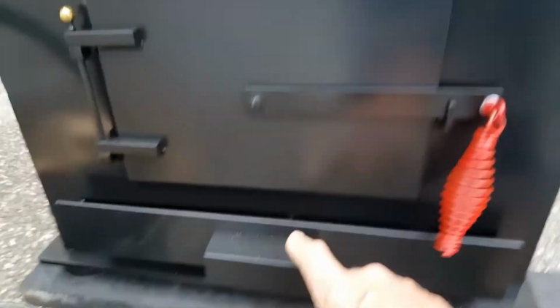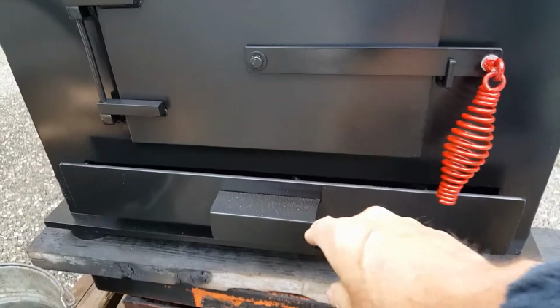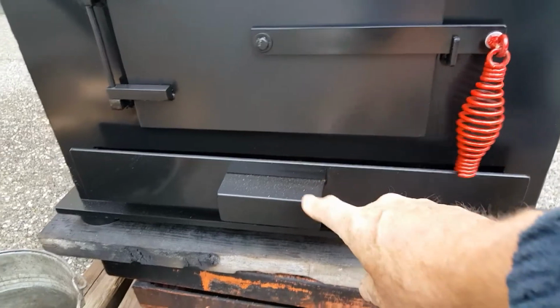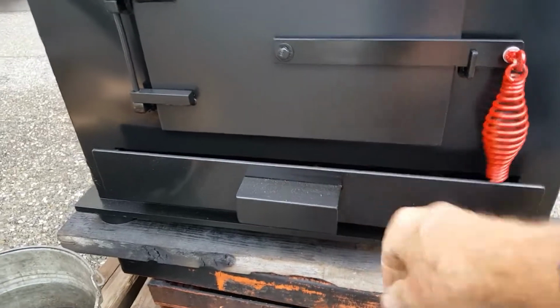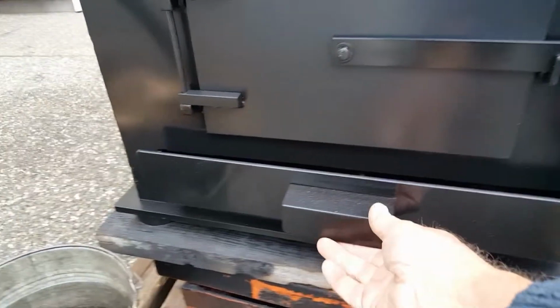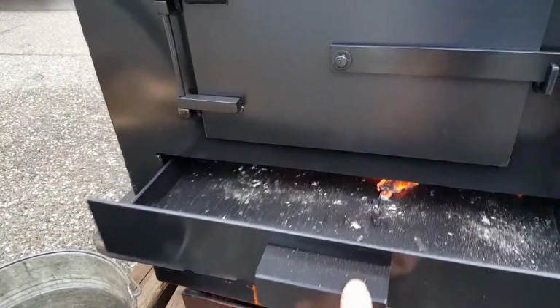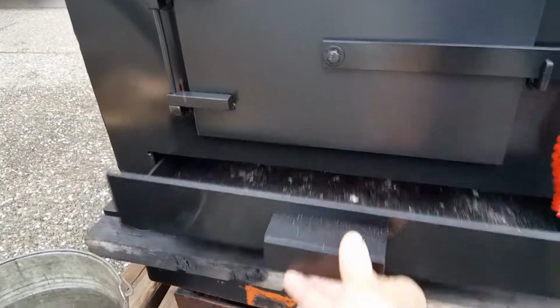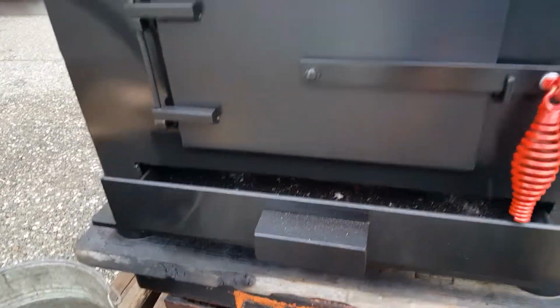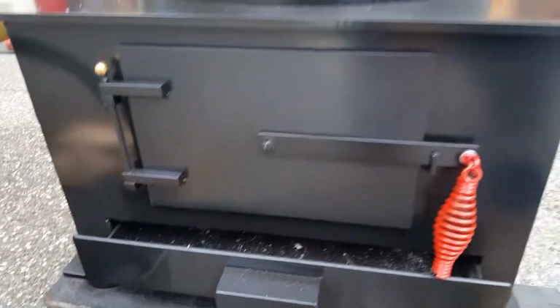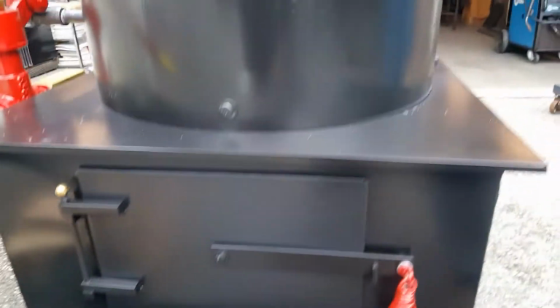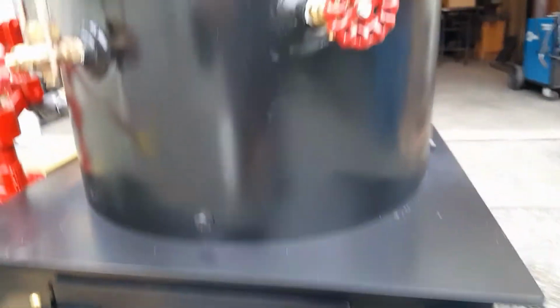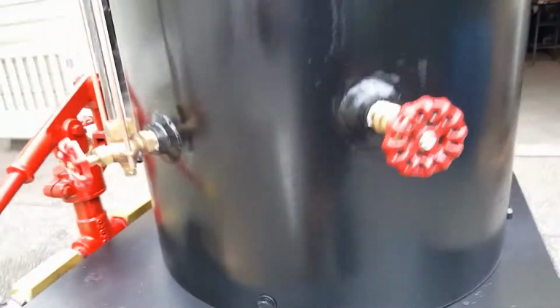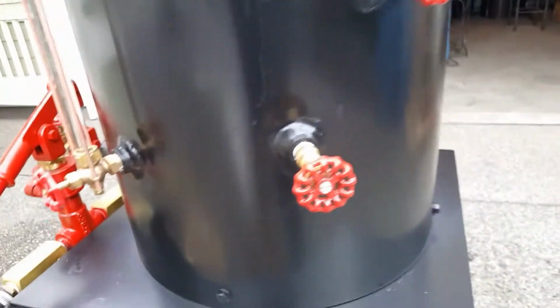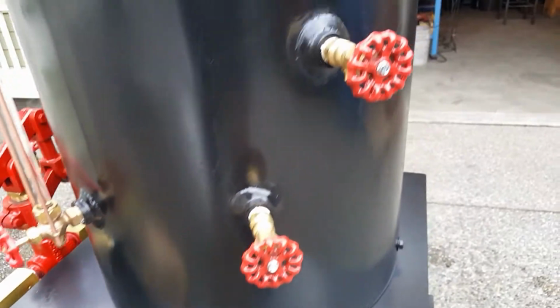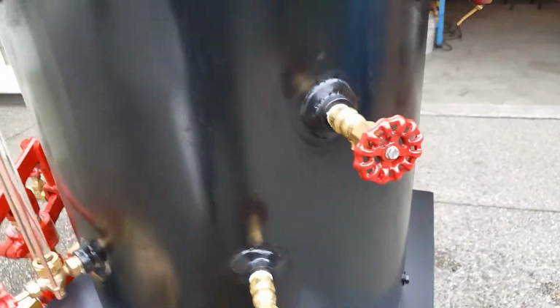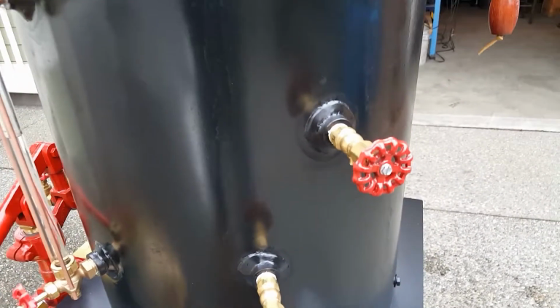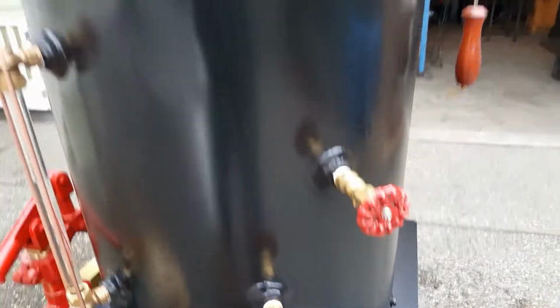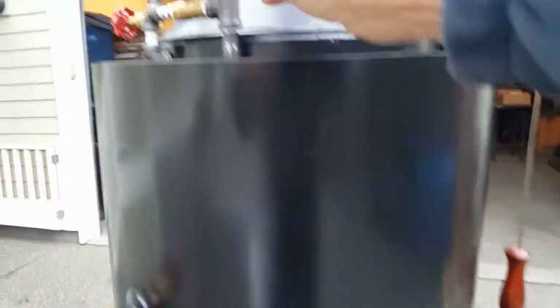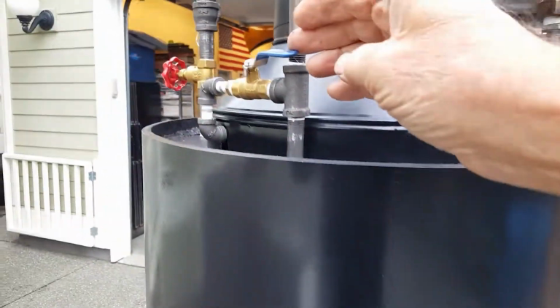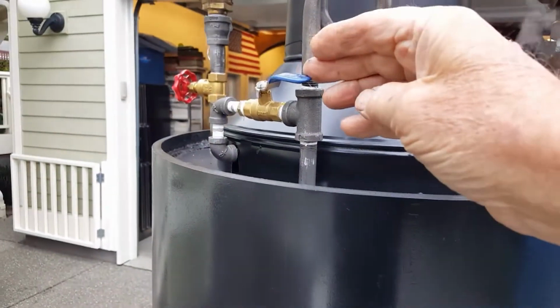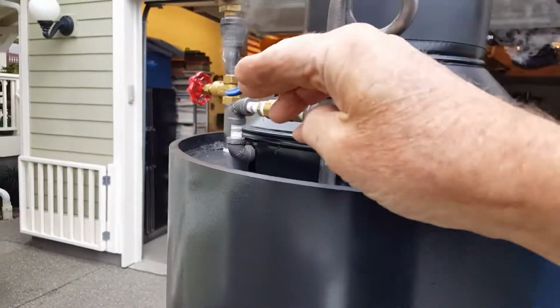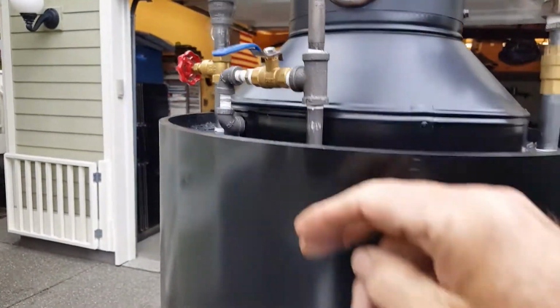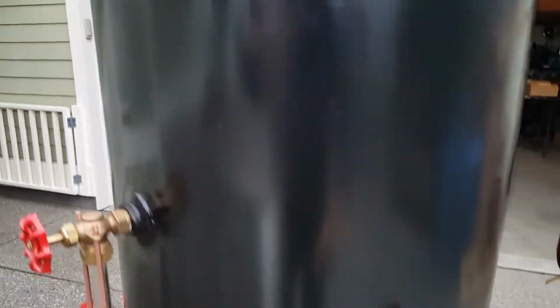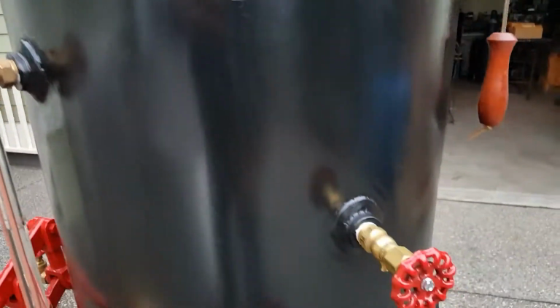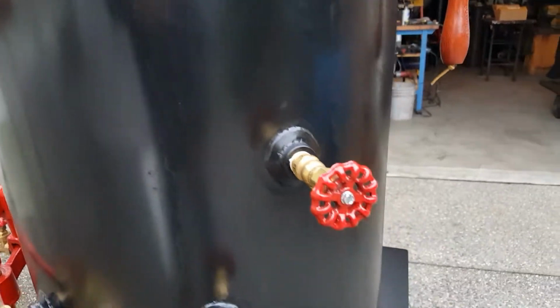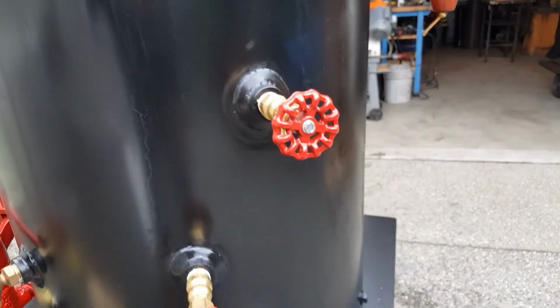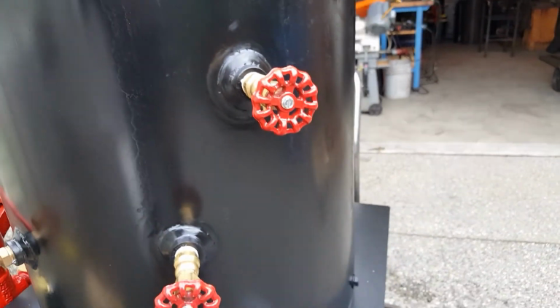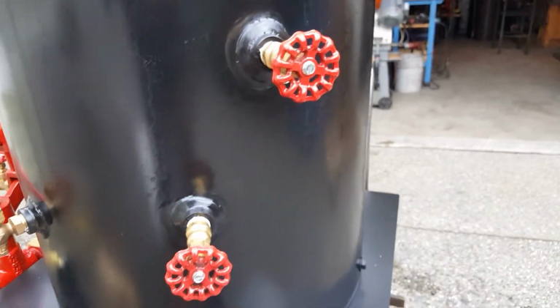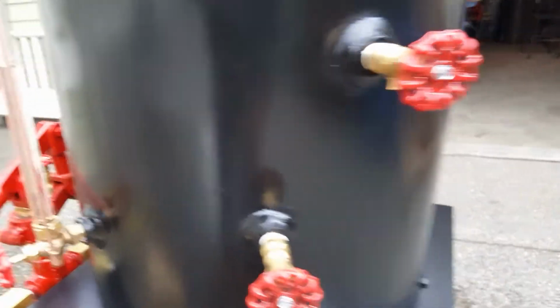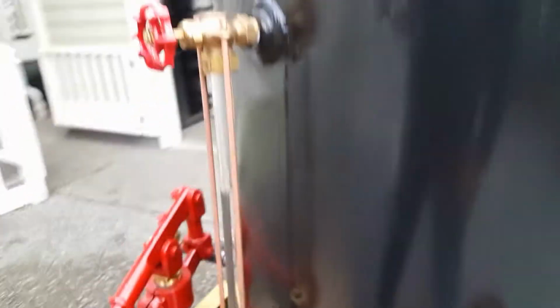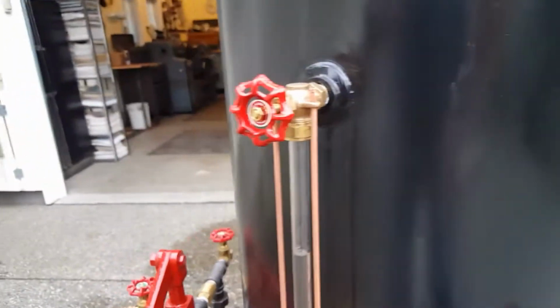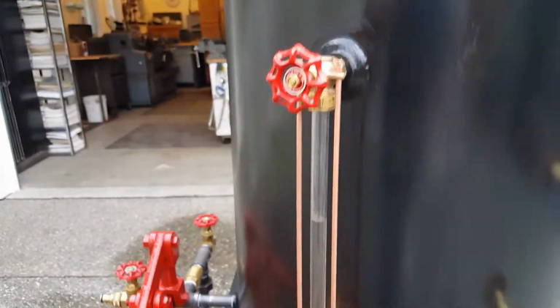The ash pan is right here — opening it out. Tri-cock. Turn off the blower. Tri-cocks are right there. Water sight glass.